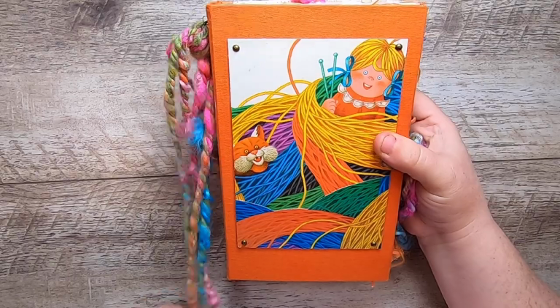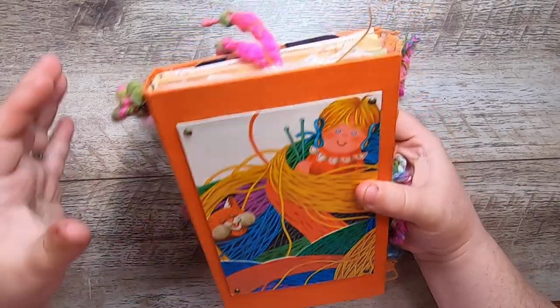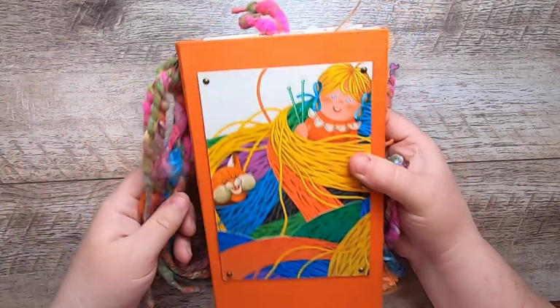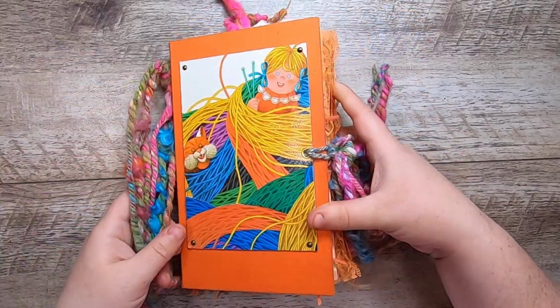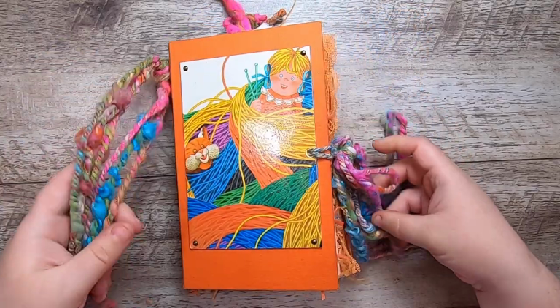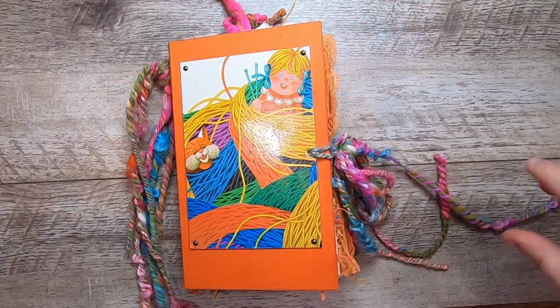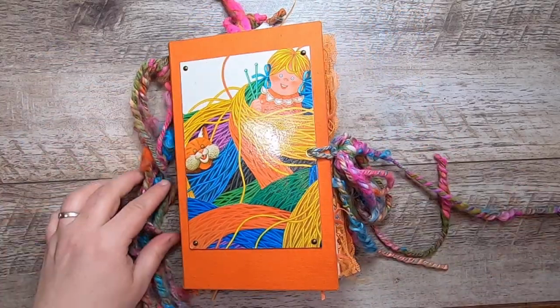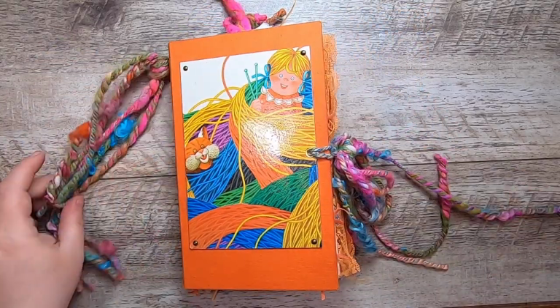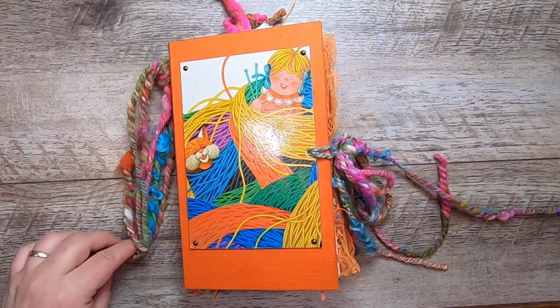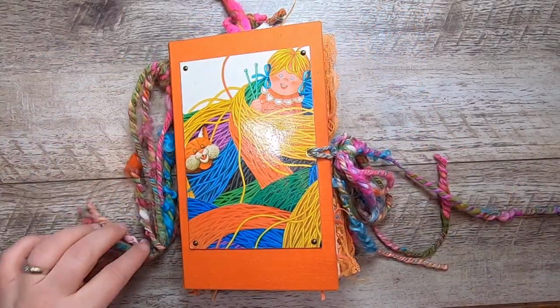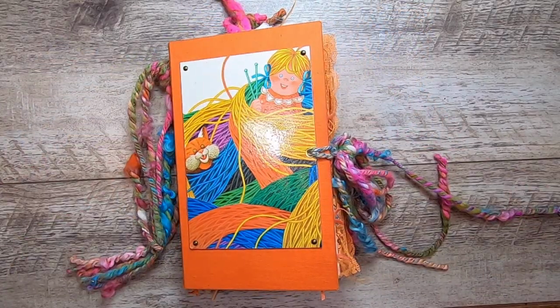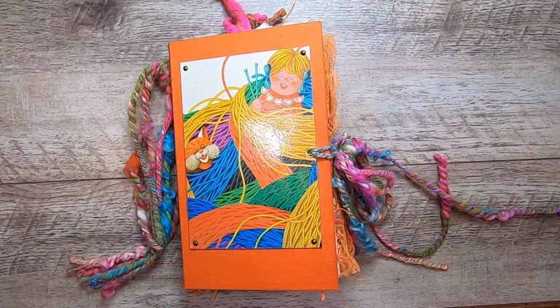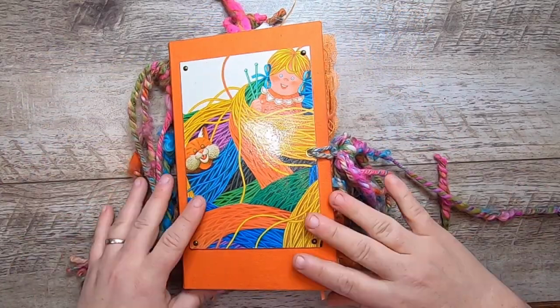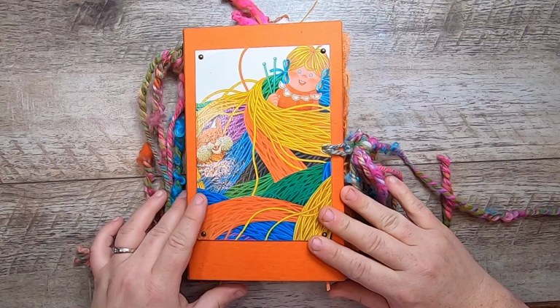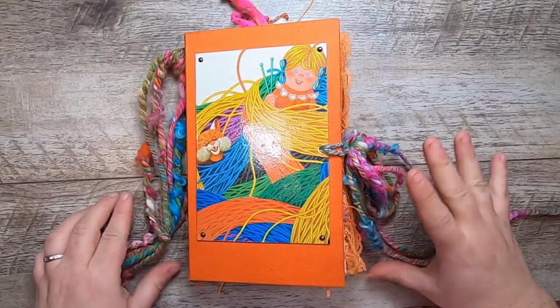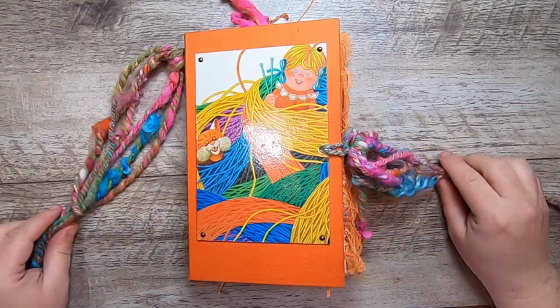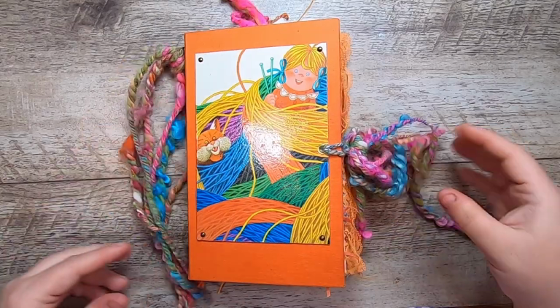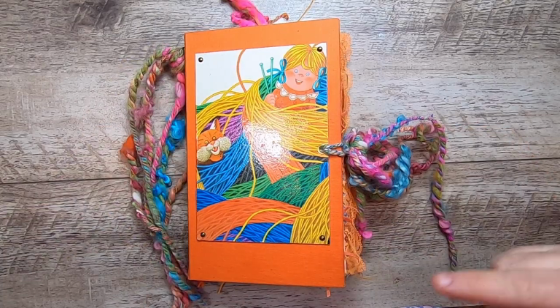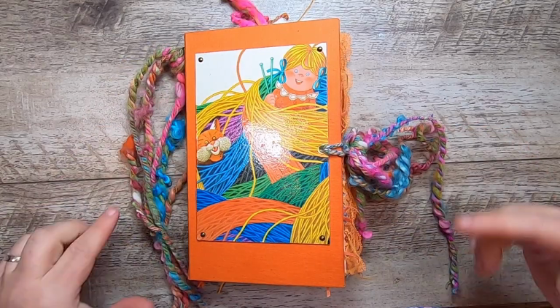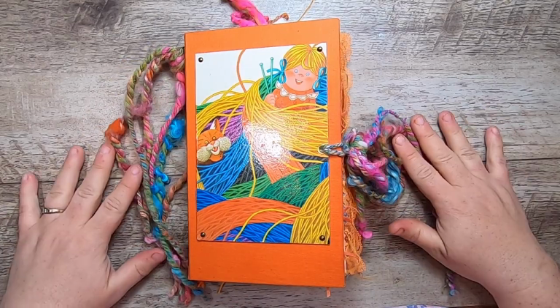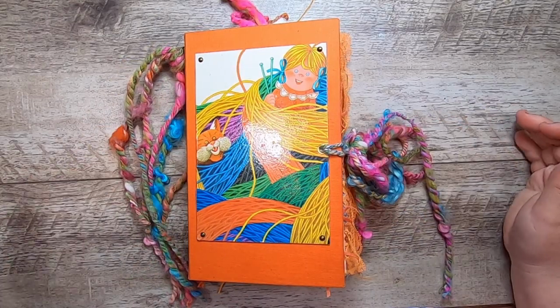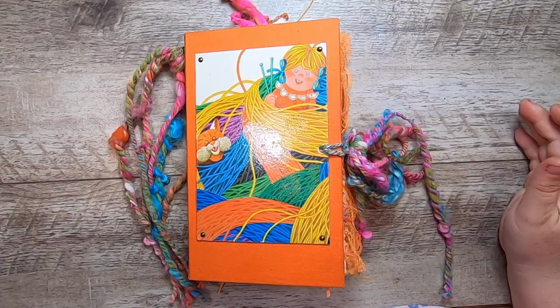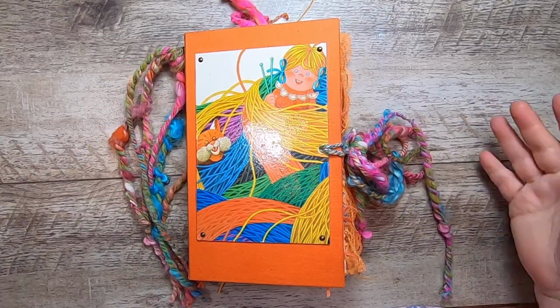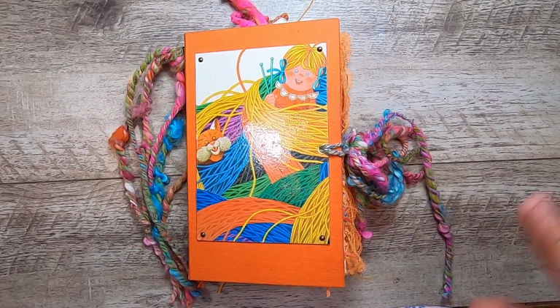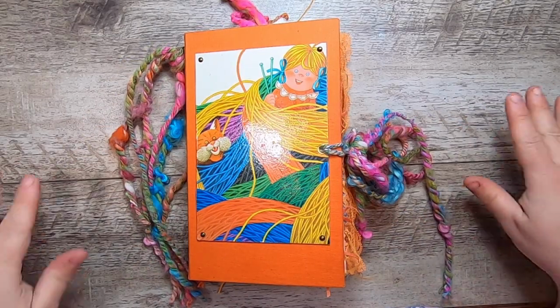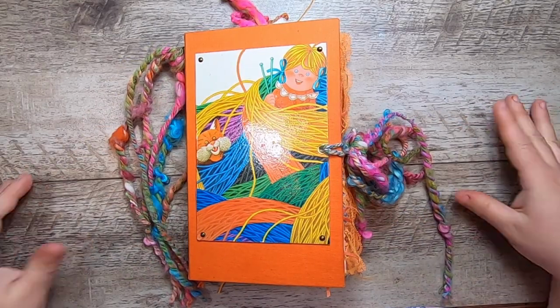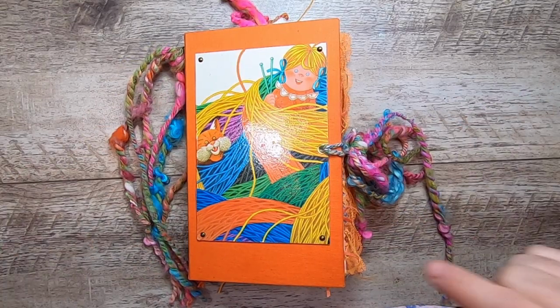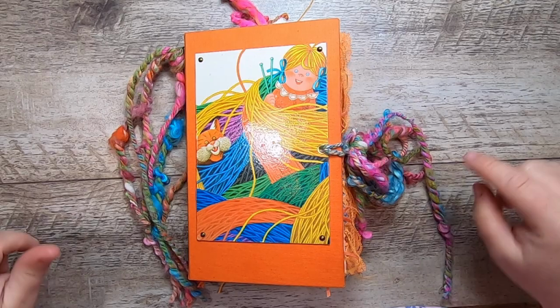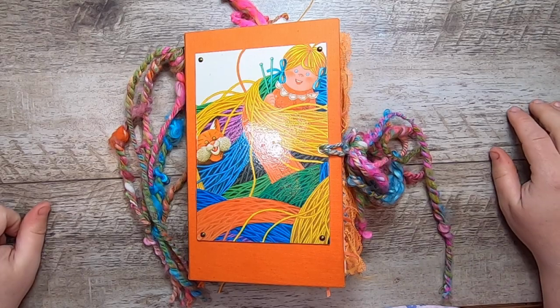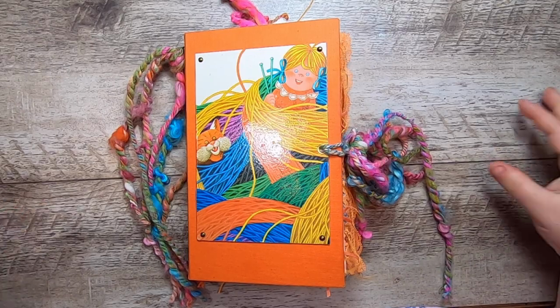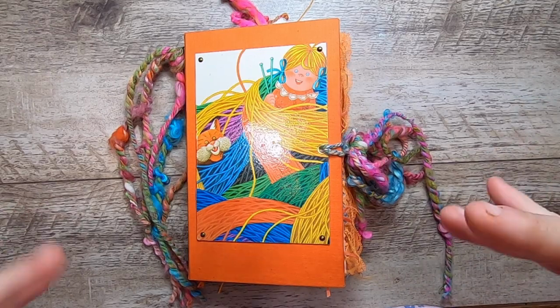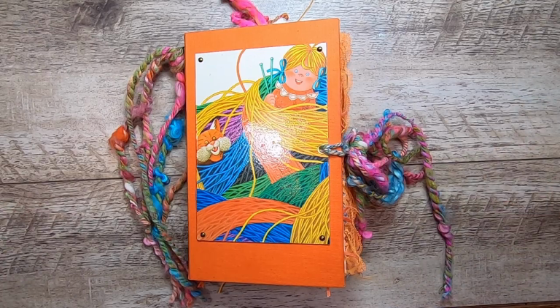If you're seeing this video, this book will be headed up to my Etsy shop. Thank you so much for hanging out with me. You can find the links to my shop and all other things Studio Lou down below in the description box. Bye for now.